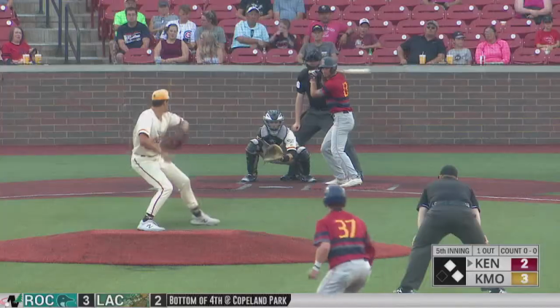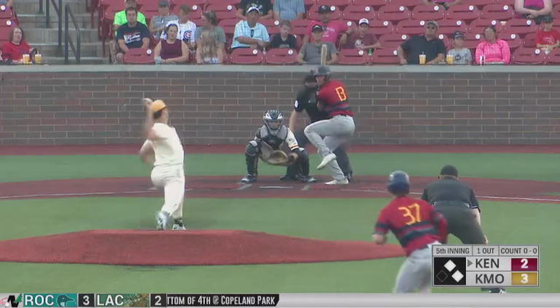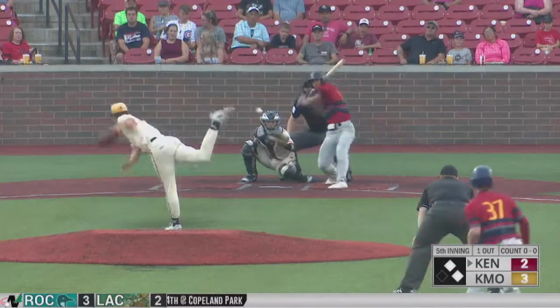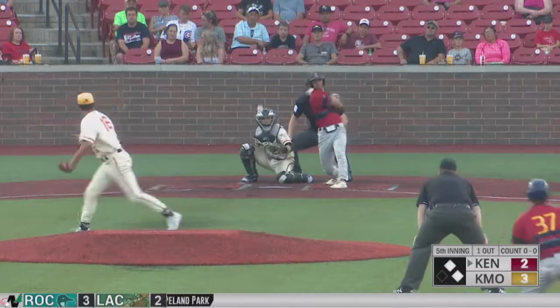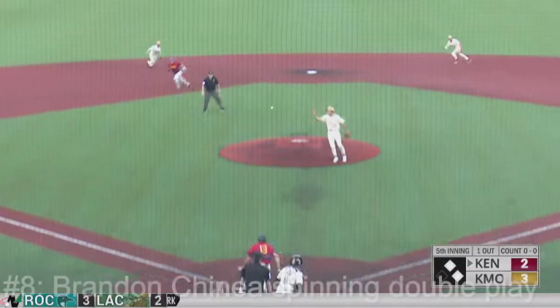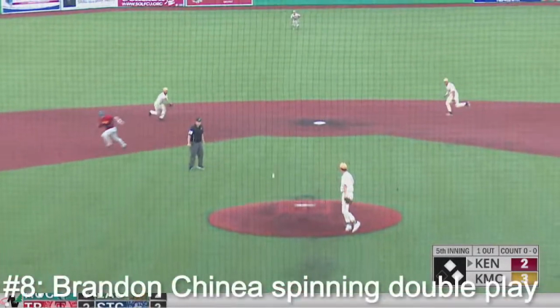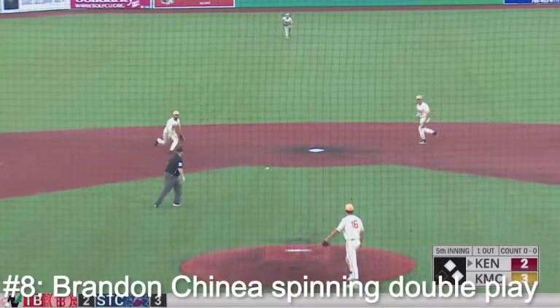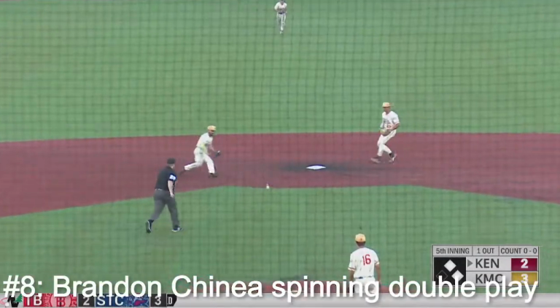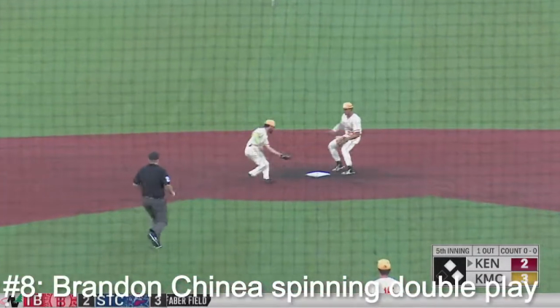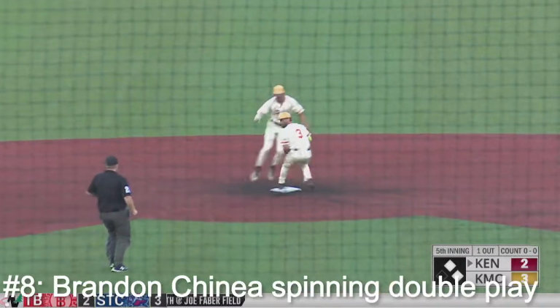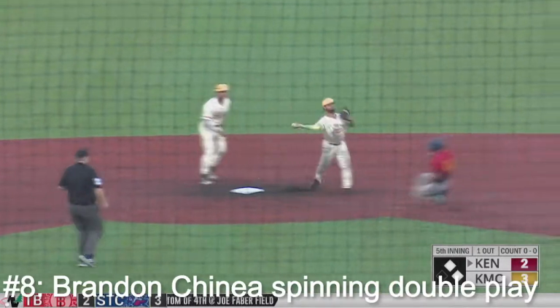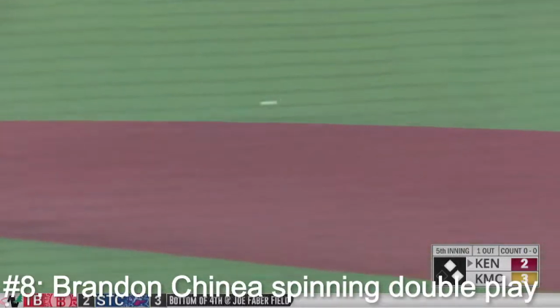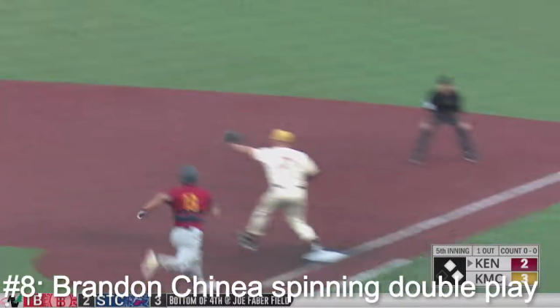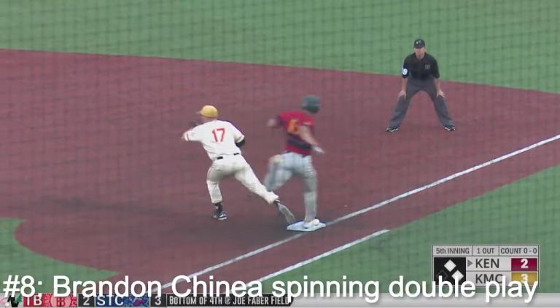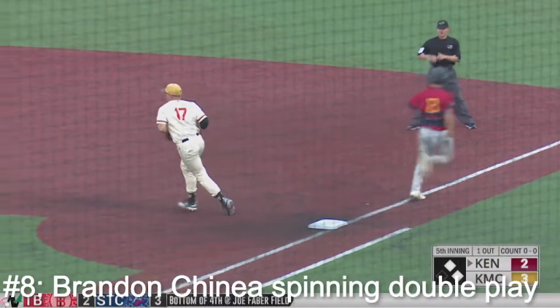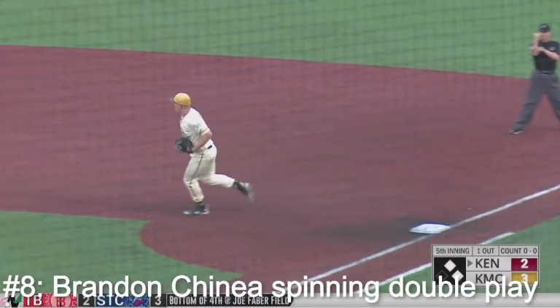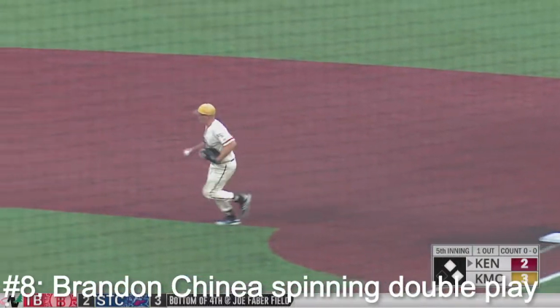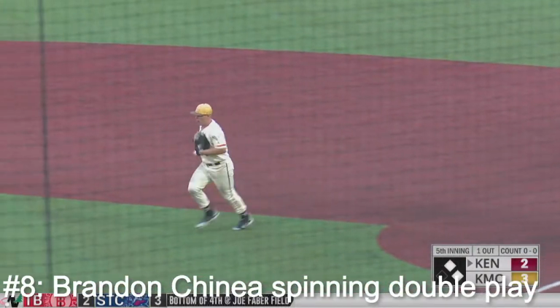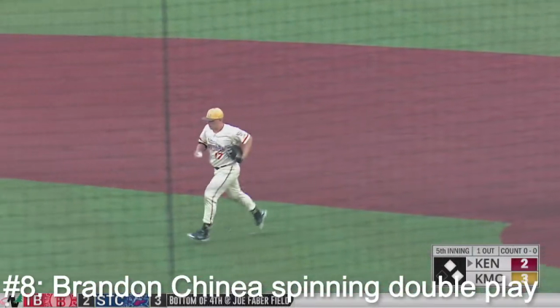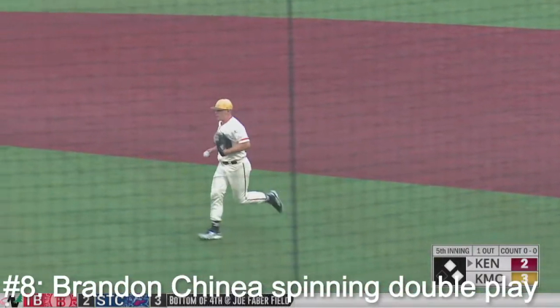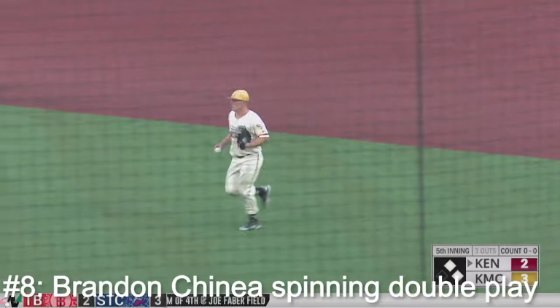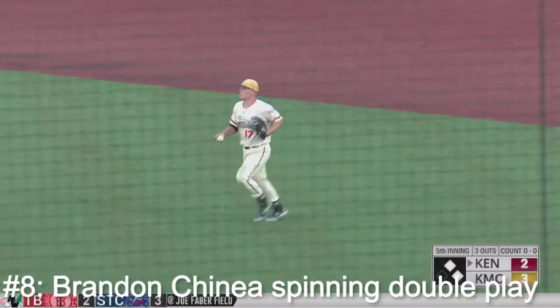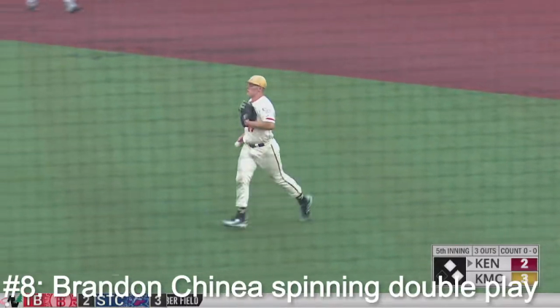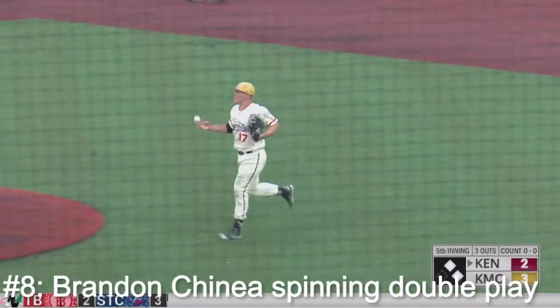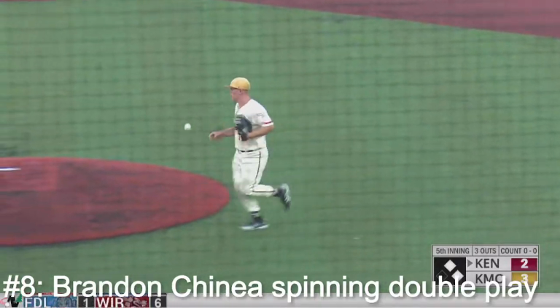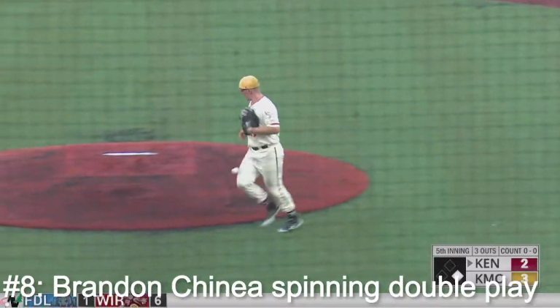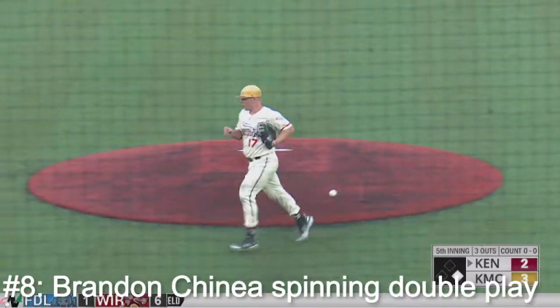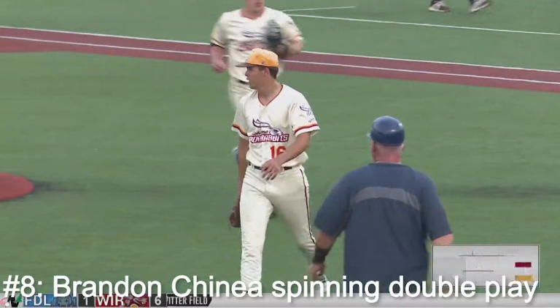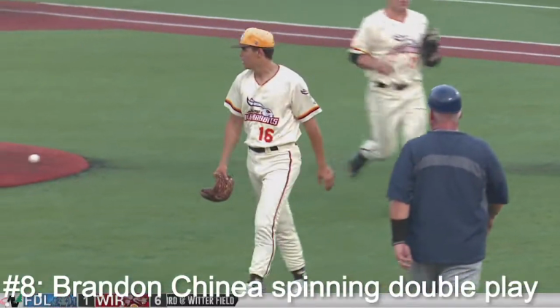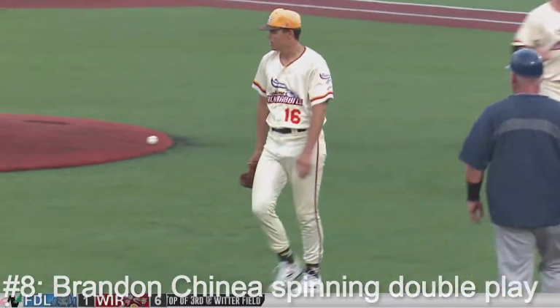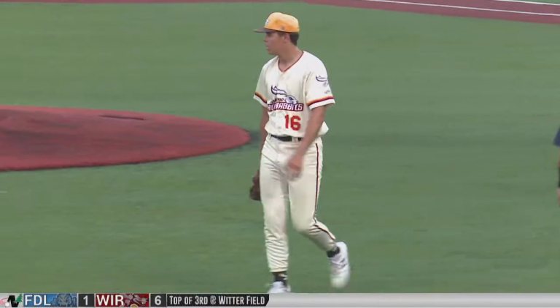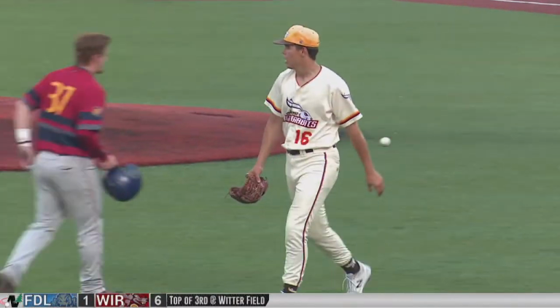Done here in the fifth. Mitchell Buben in to hit — a dribbler up the middle. In comes Chenea, fields, steps on second, spins and turns for two. What a play from Brandon Chenea. Right on cue — you called it. 3-2 Kokomo.